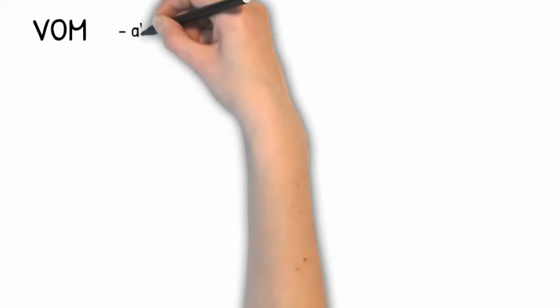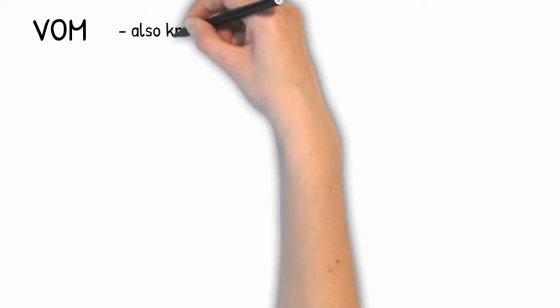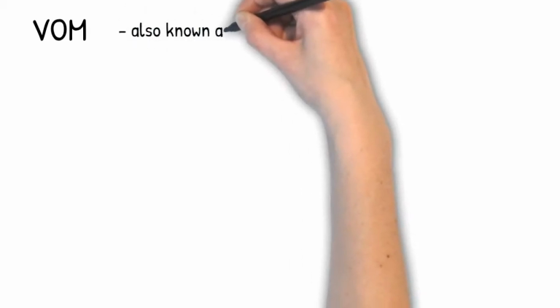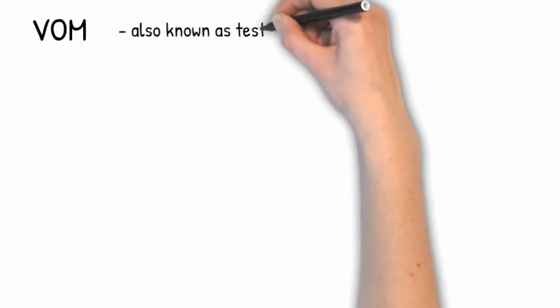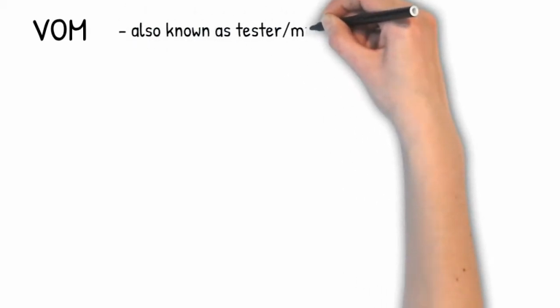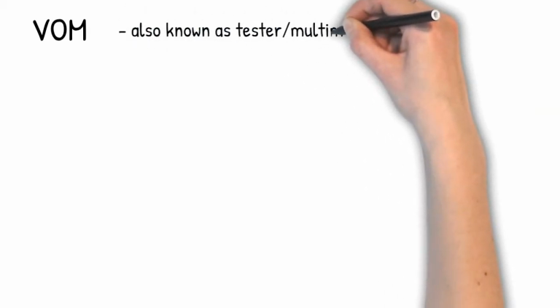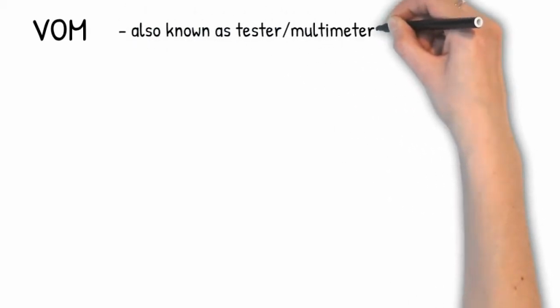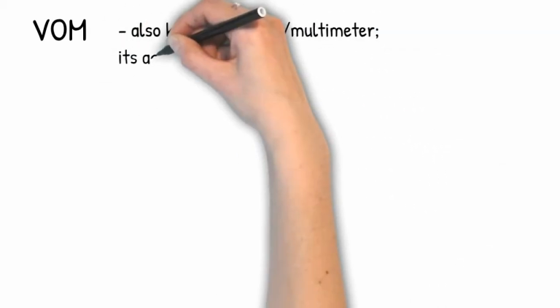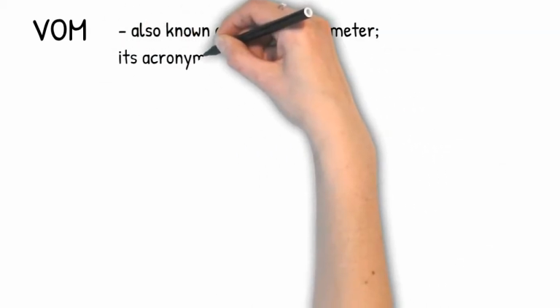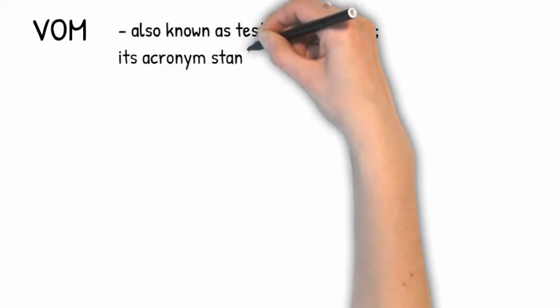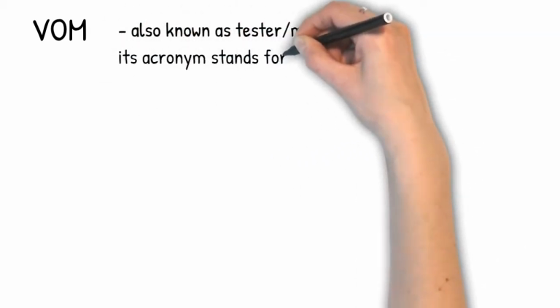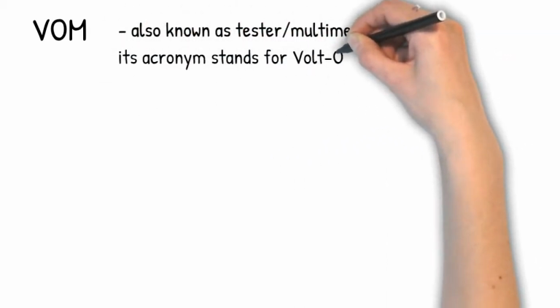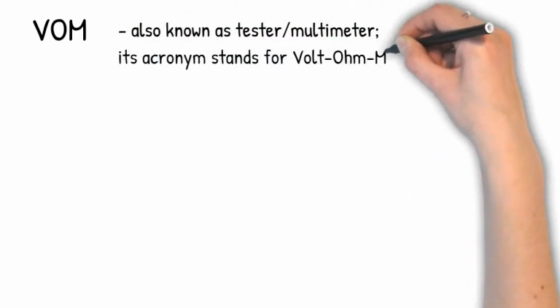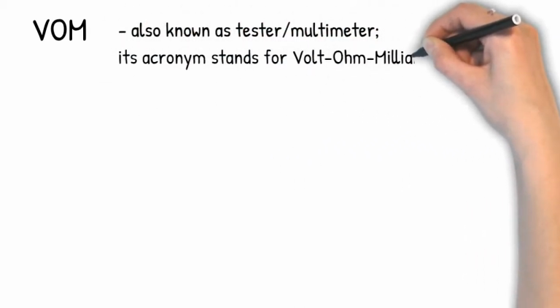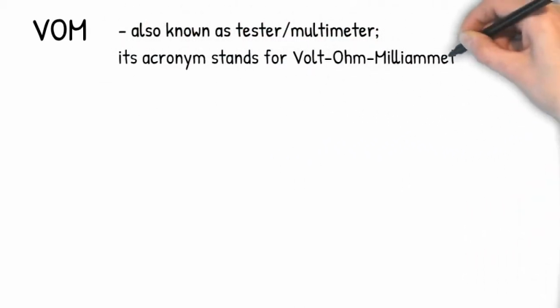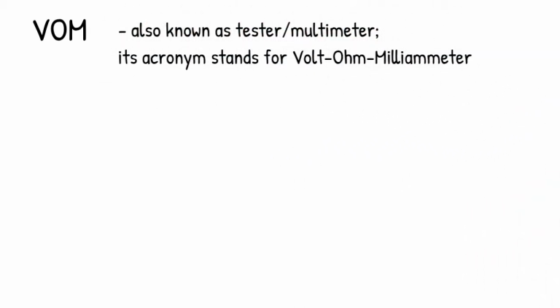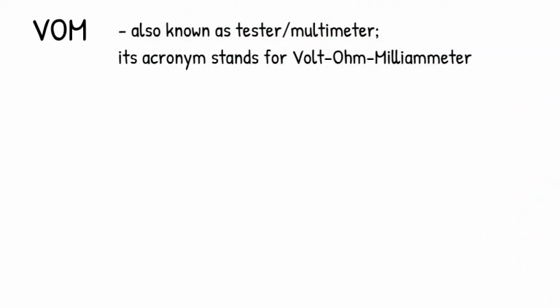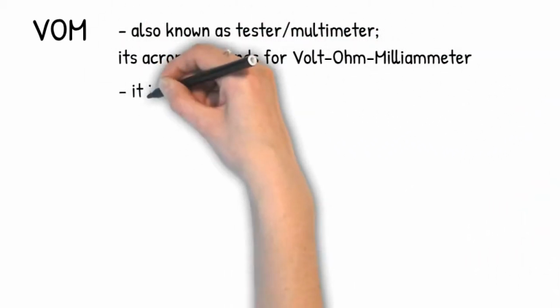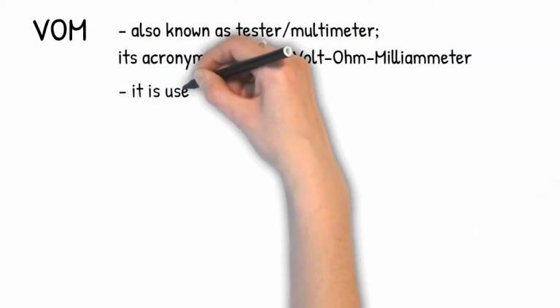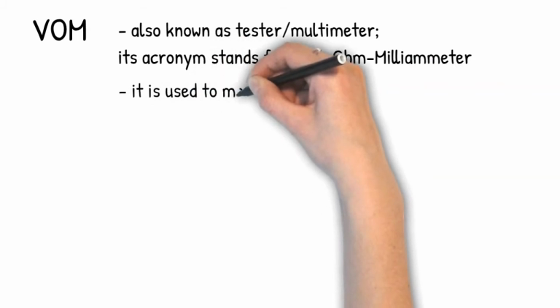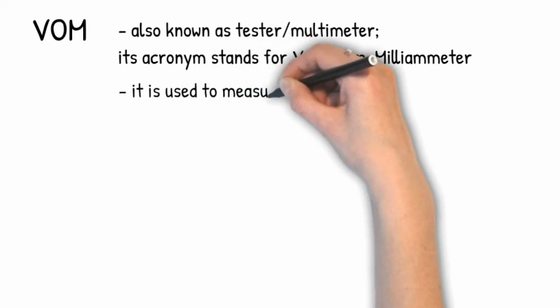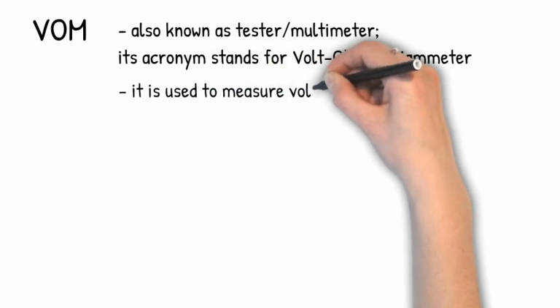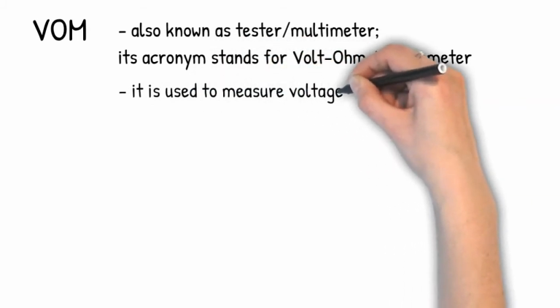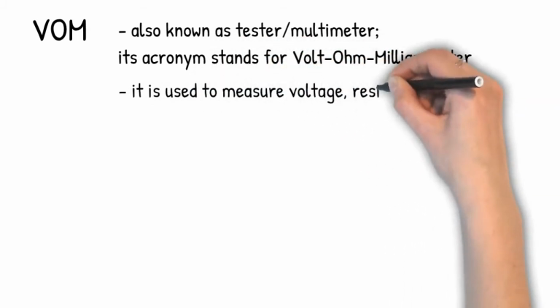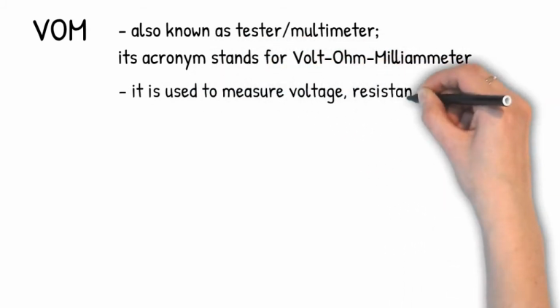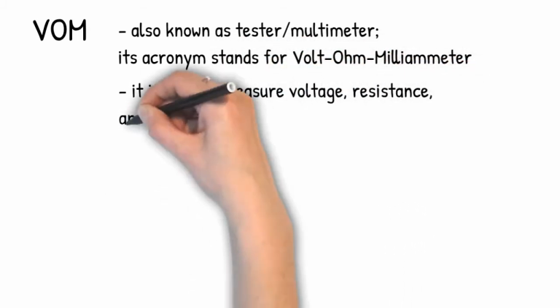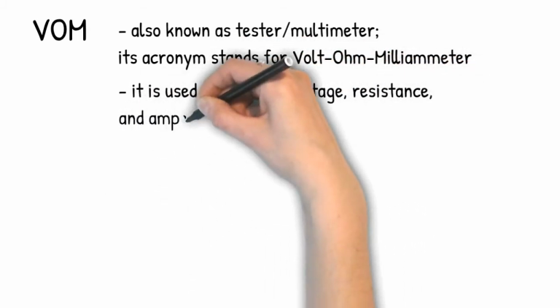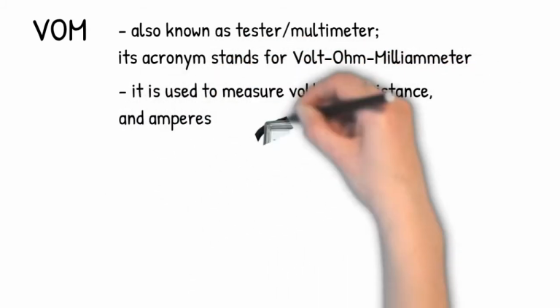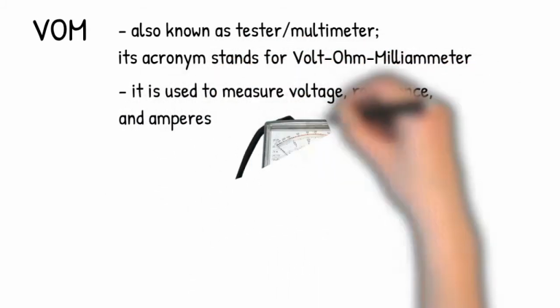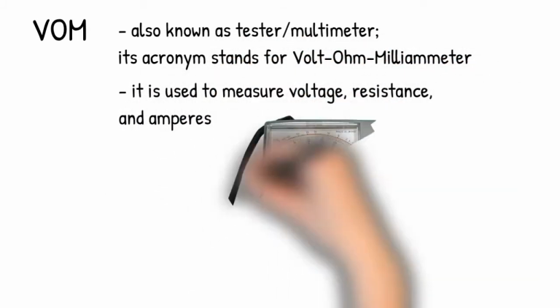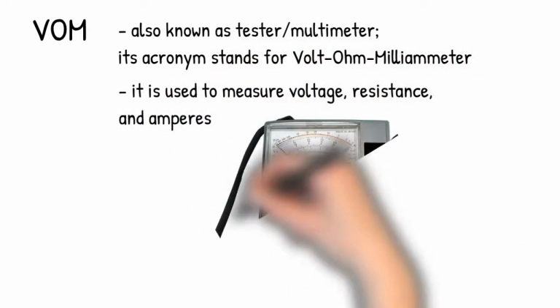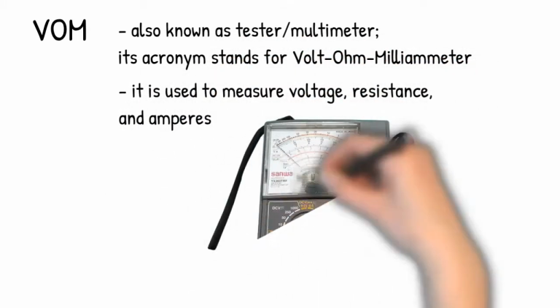VOM, also known as tester or multimeter, its acronym stands for volt, ohm, milli-ammeter. It is used to measure voltage, resistance, and amperes.